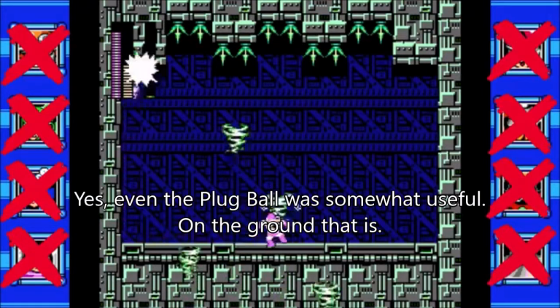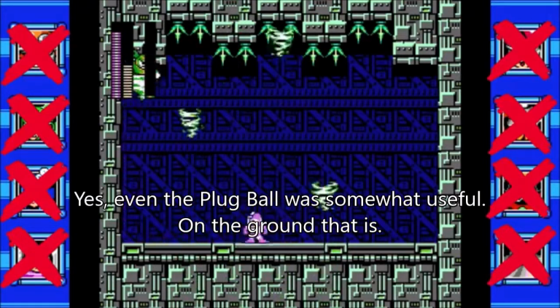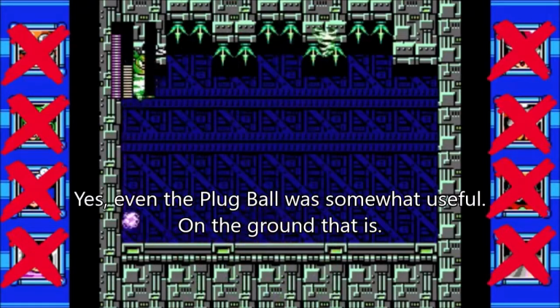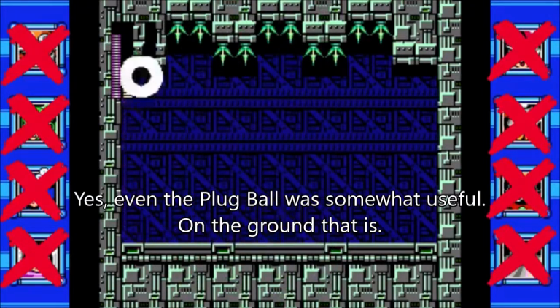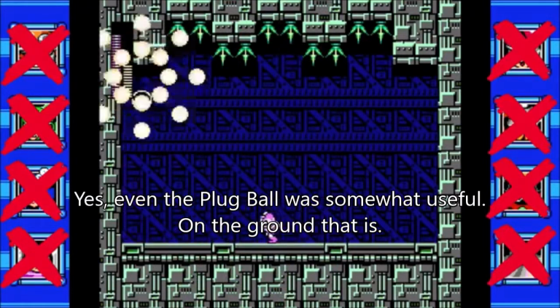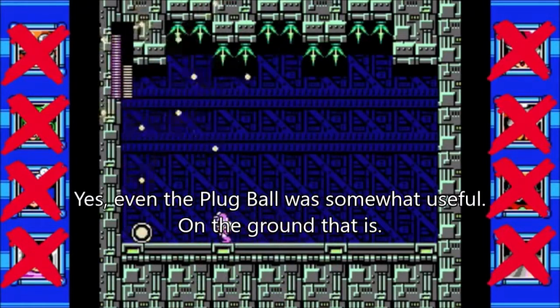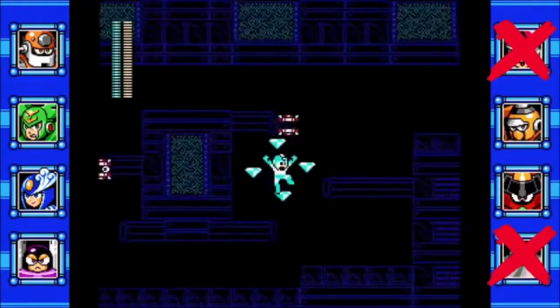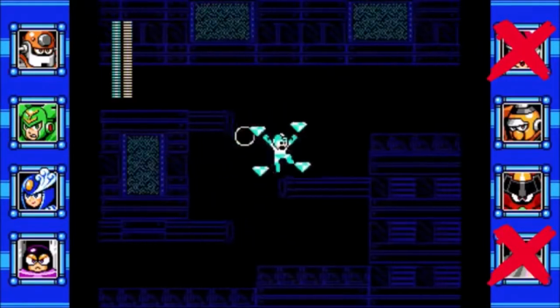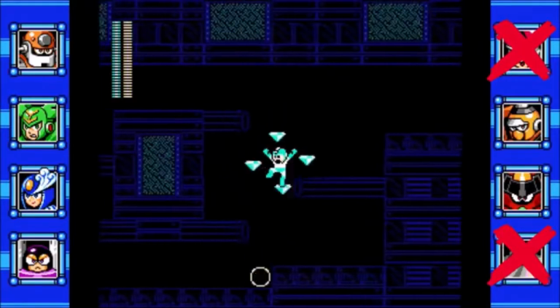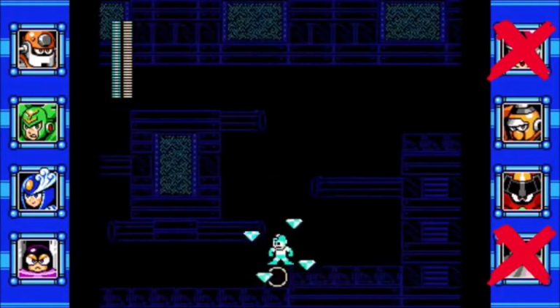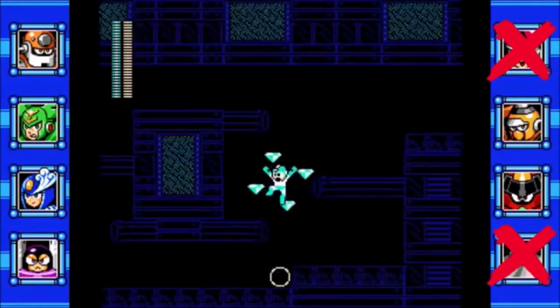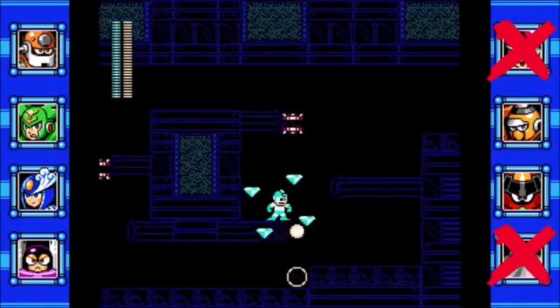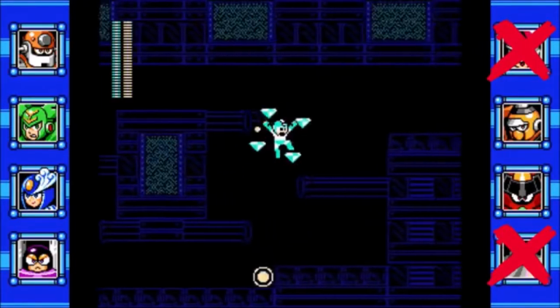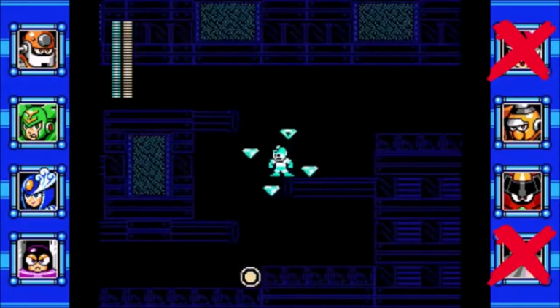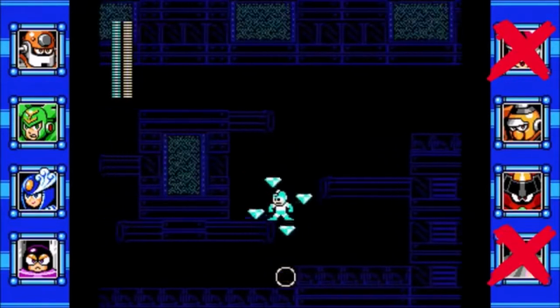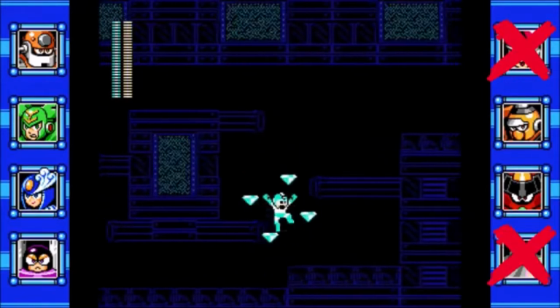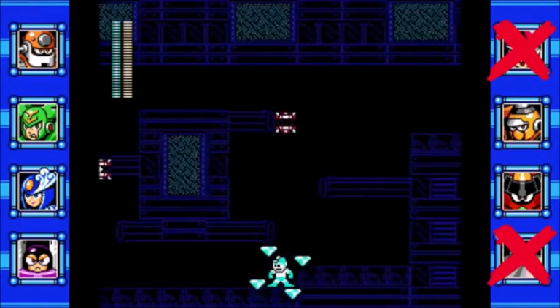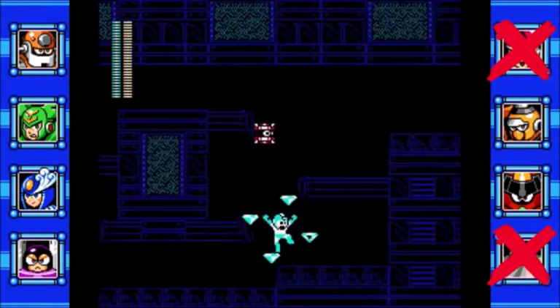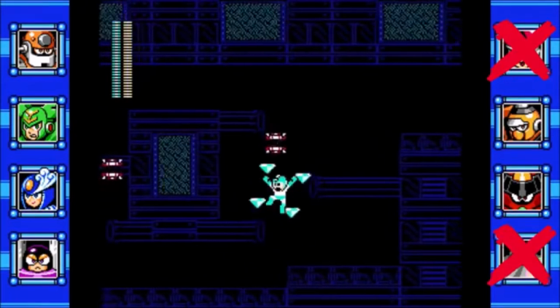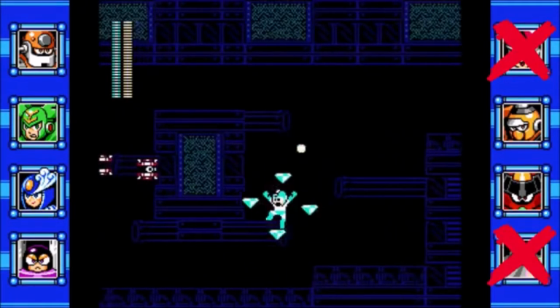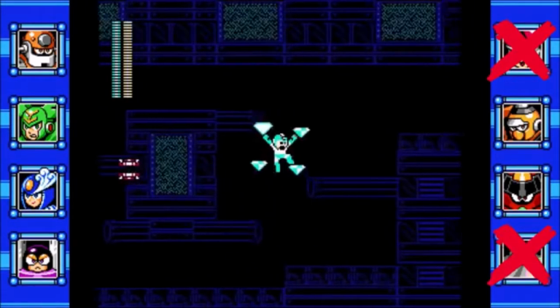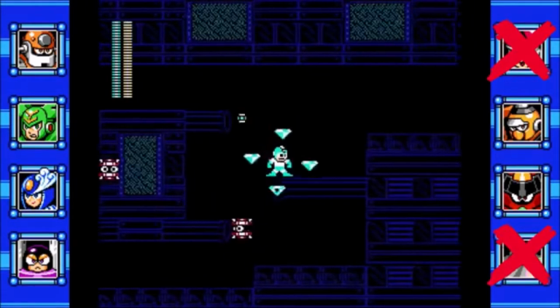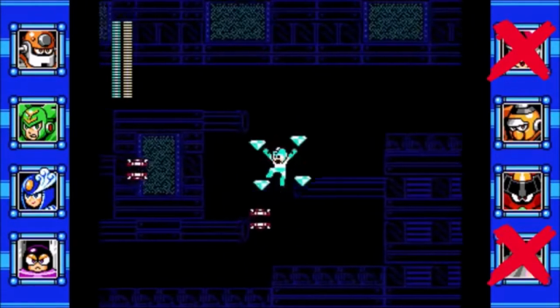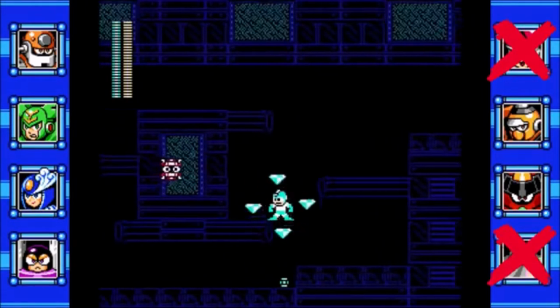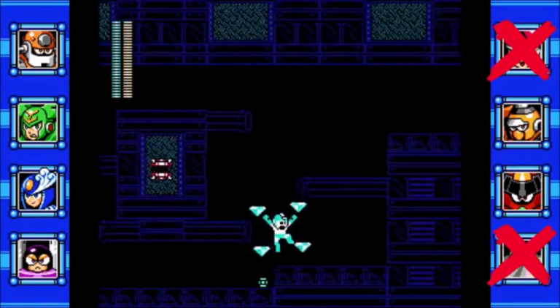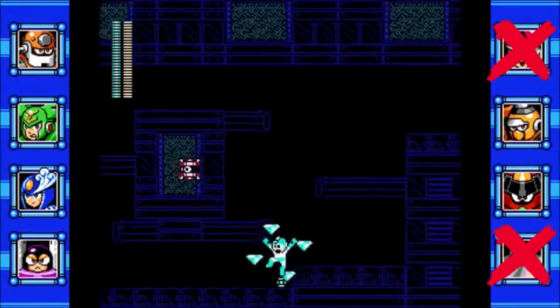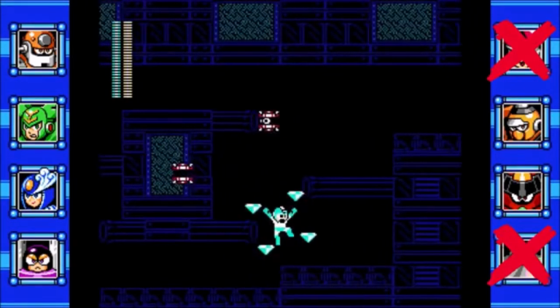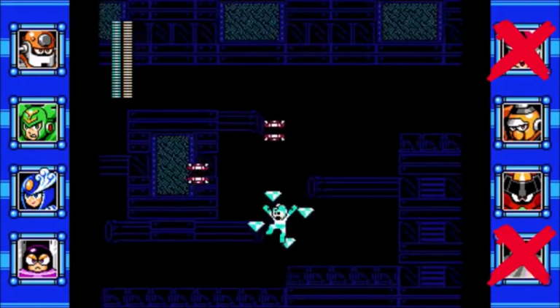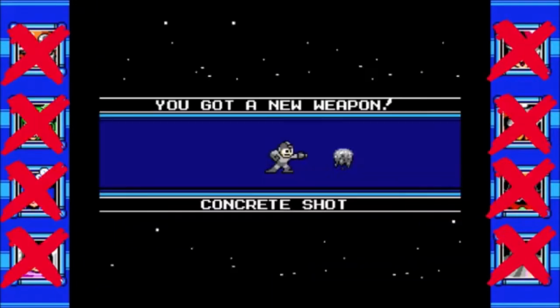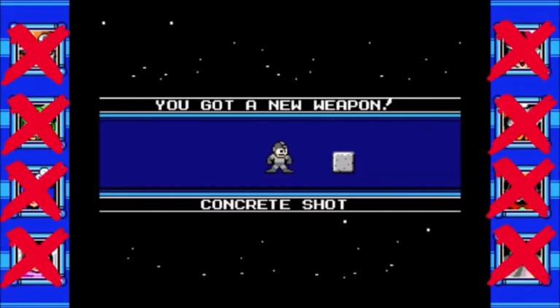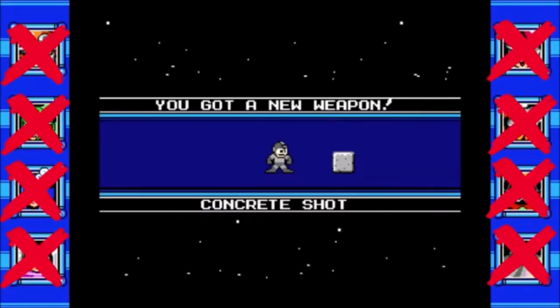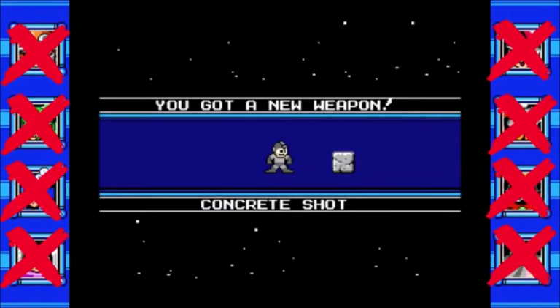Every weapon in this game does a solid job at taking down enemies. And while I was tempted to go with the Geo Satellite, especially since I got the Hard Rock achievement with it, instead I'm going with the first weapon I received in Mega Man 9: the Concrete Shot.